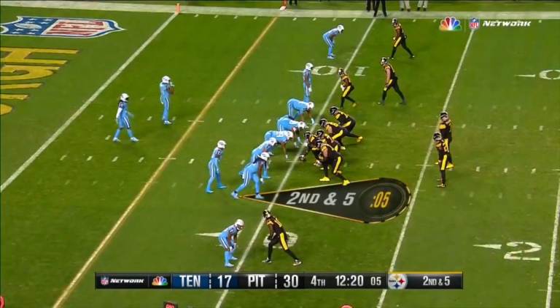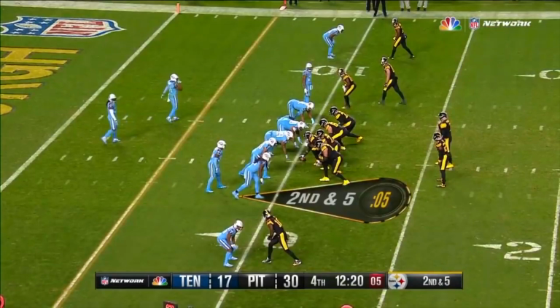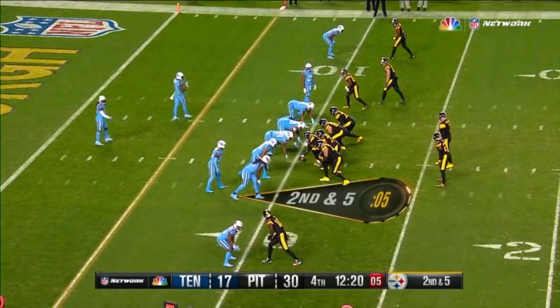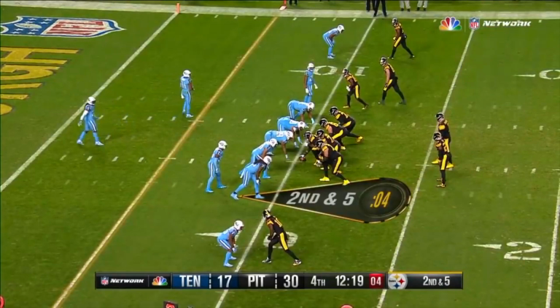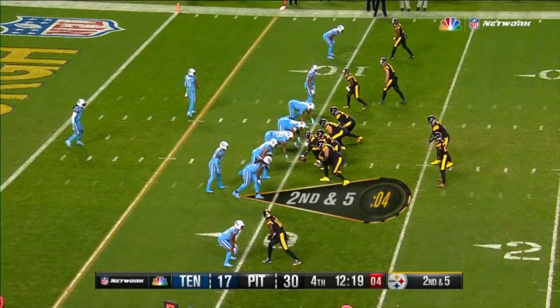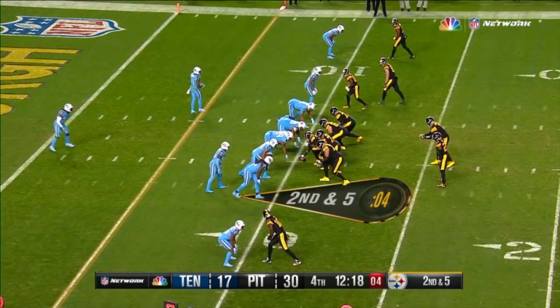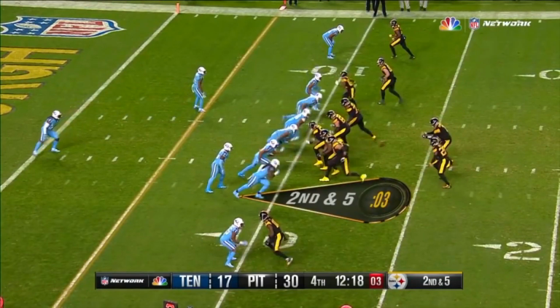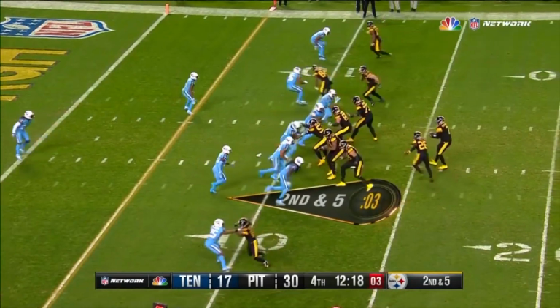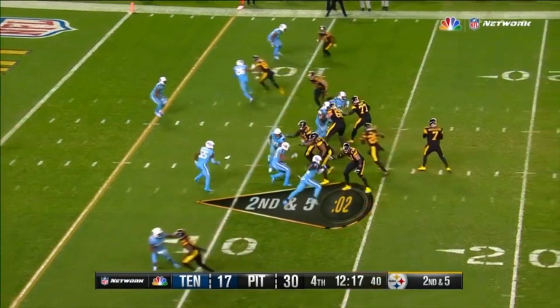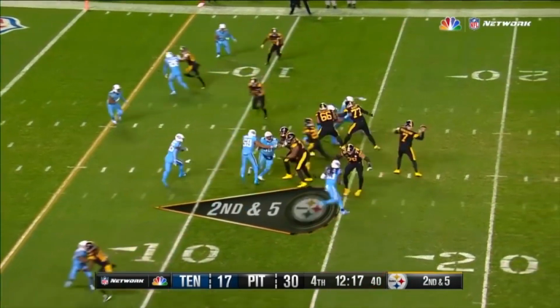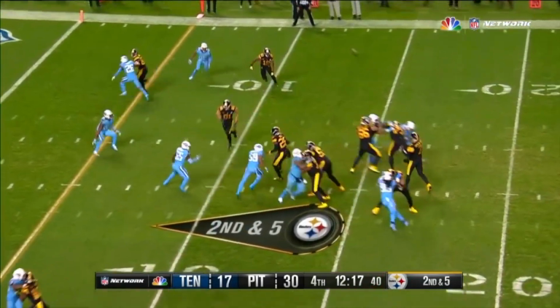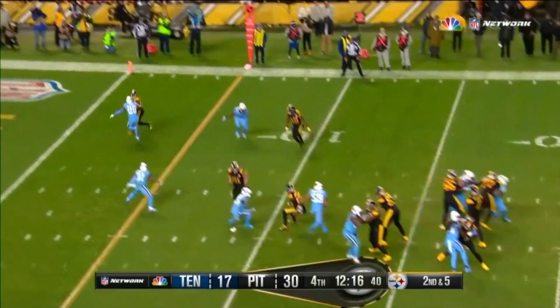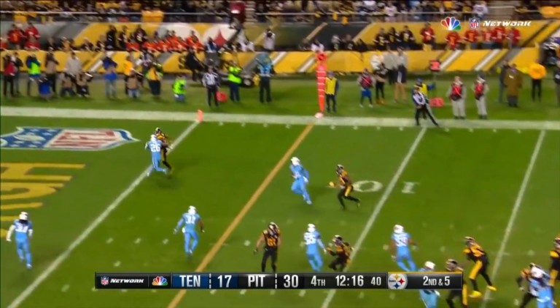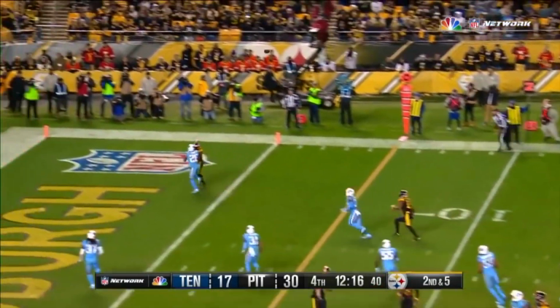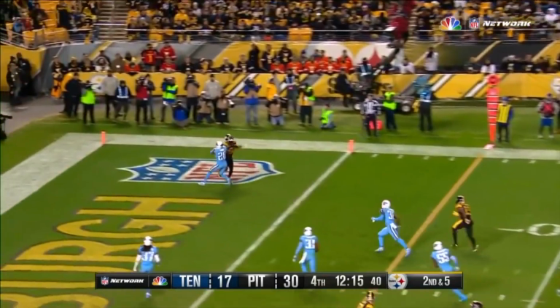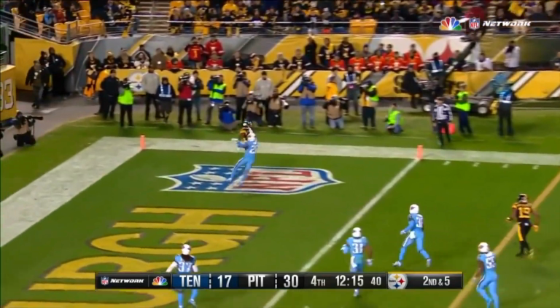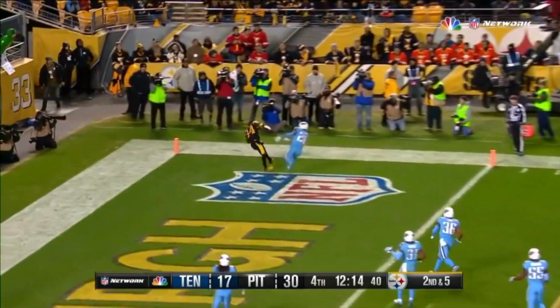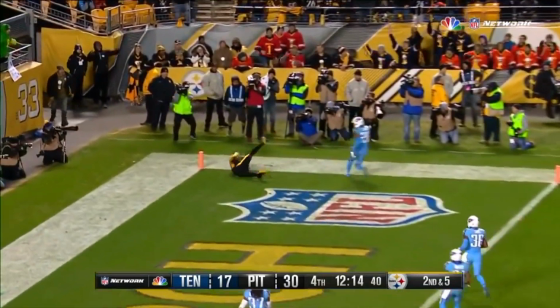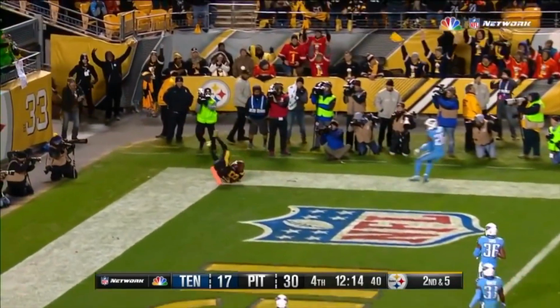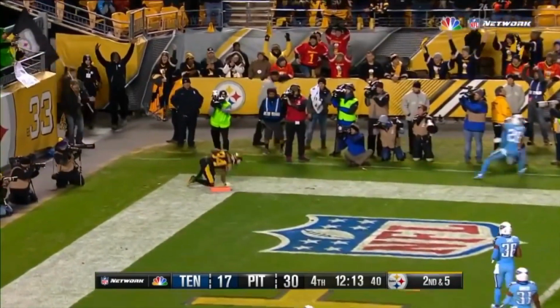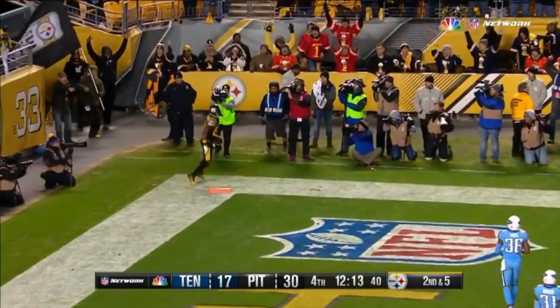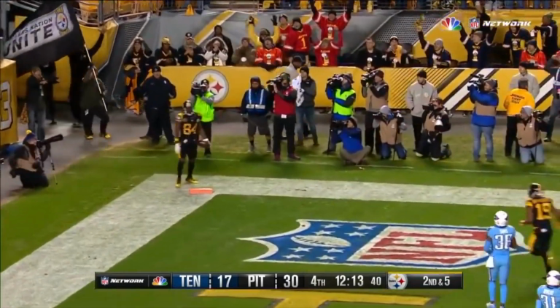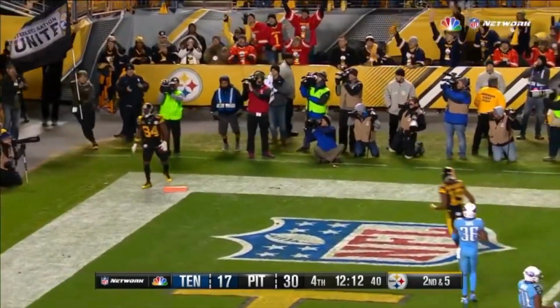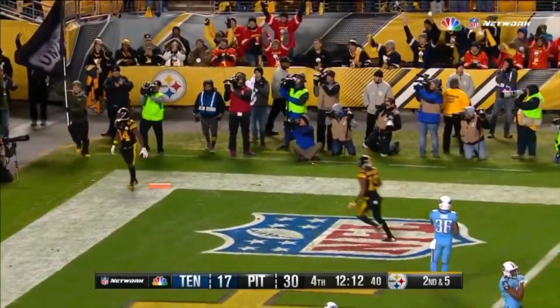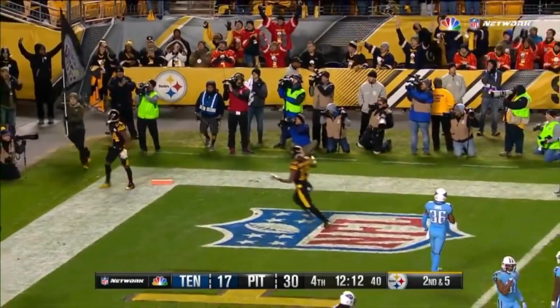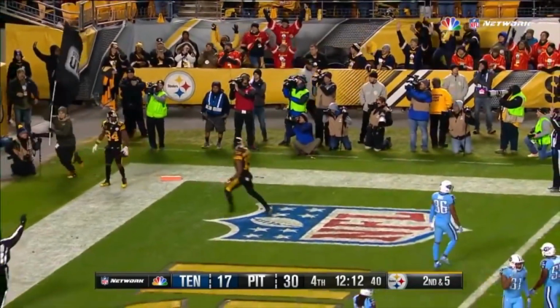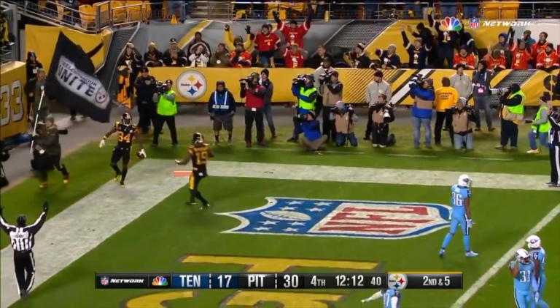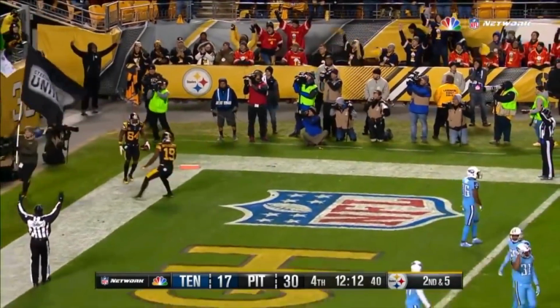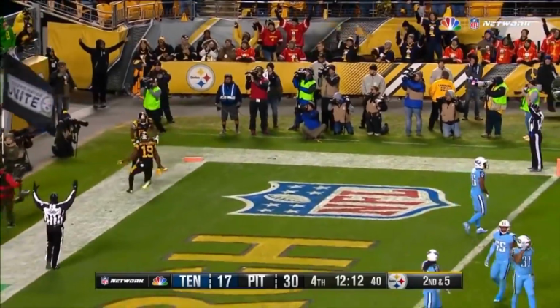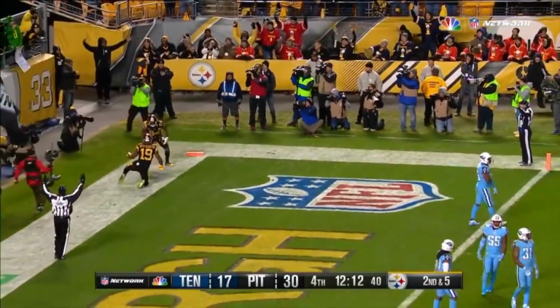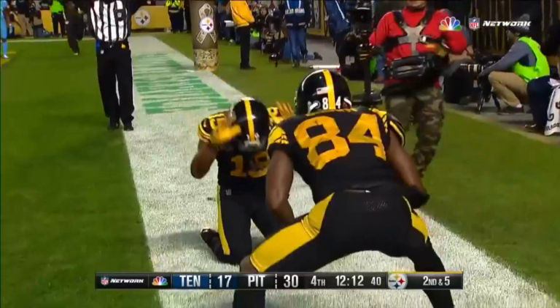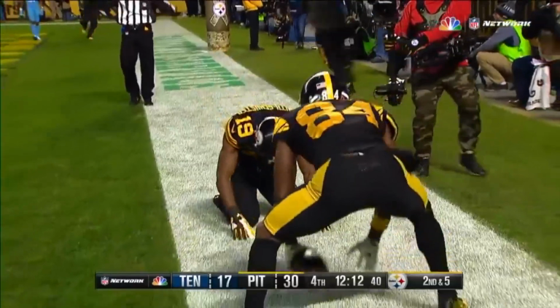Spent a lot of time inside the red zone. From the ten, Roethlisberger throwing in zone — Antonio Brown! Spectacular catch! Touchdown! Wow!